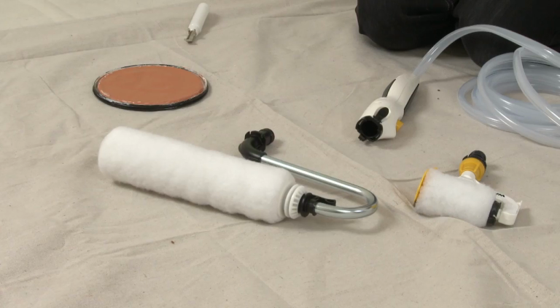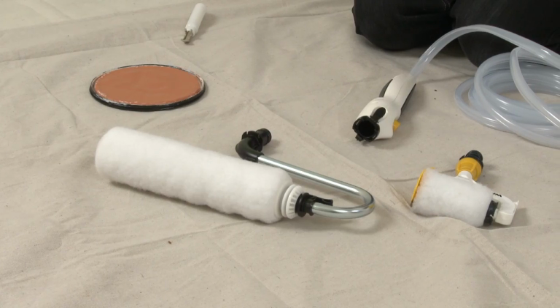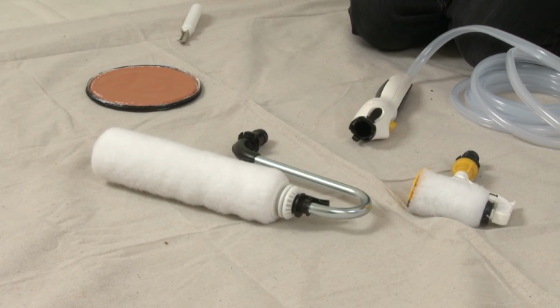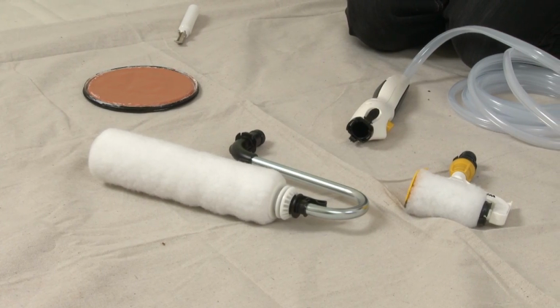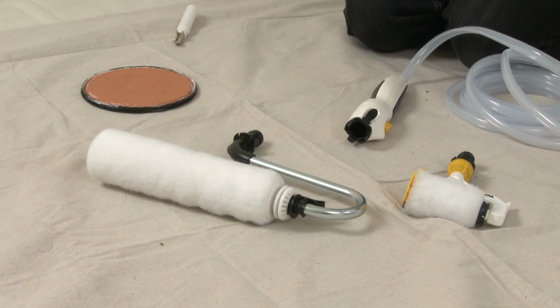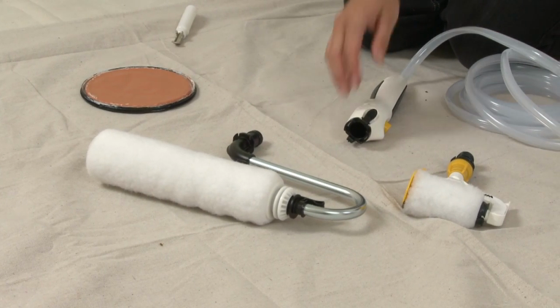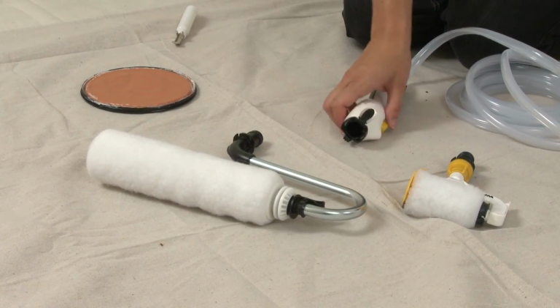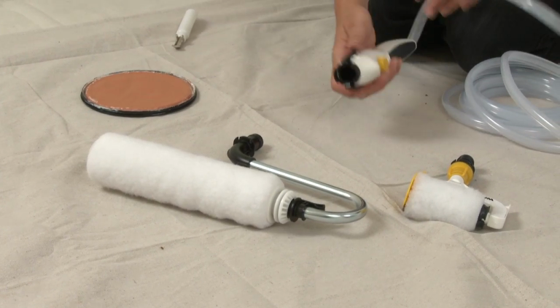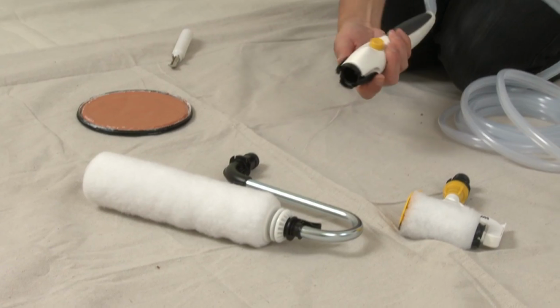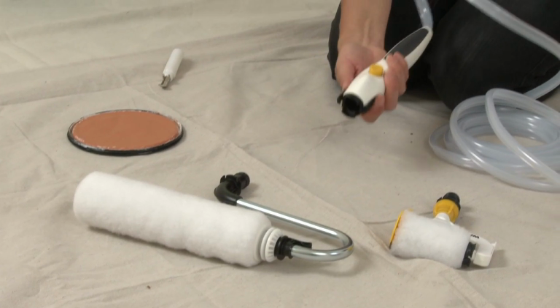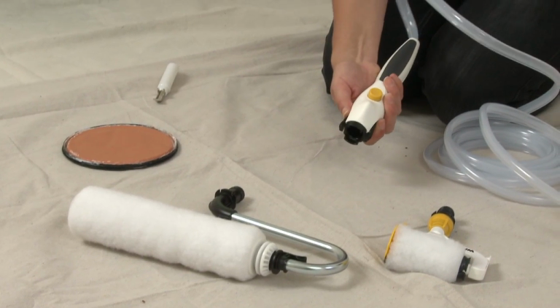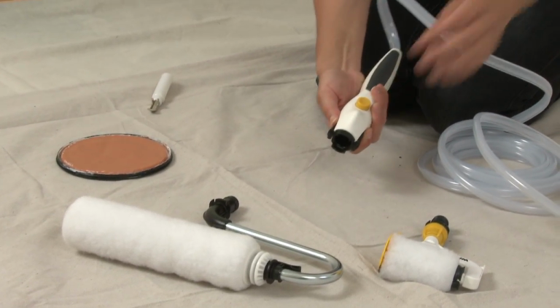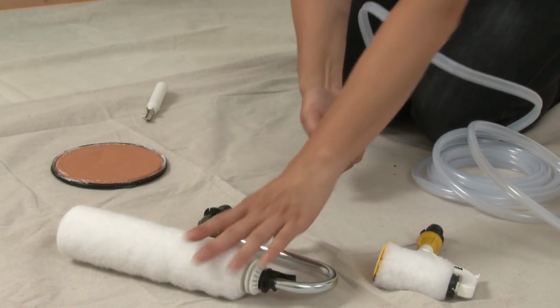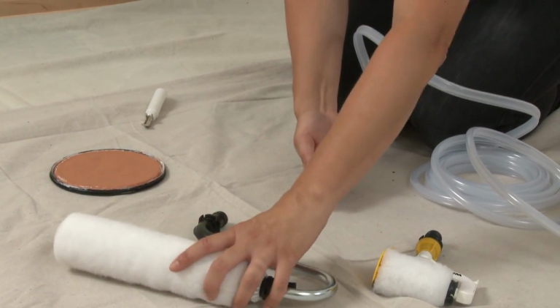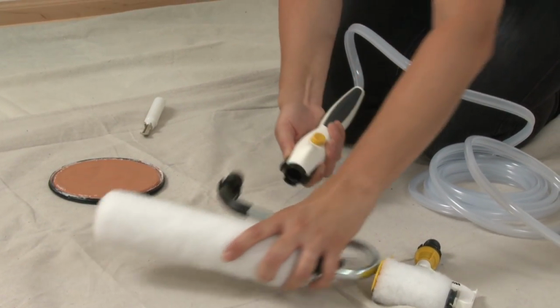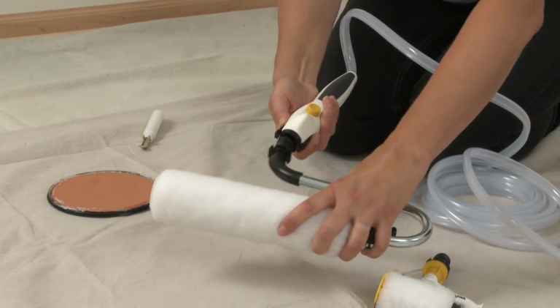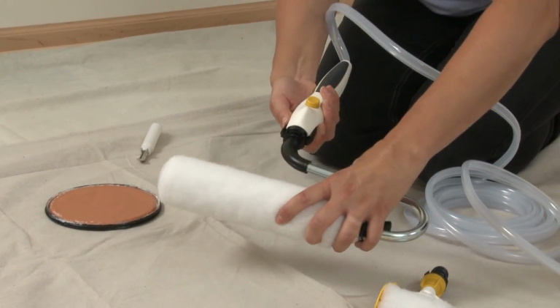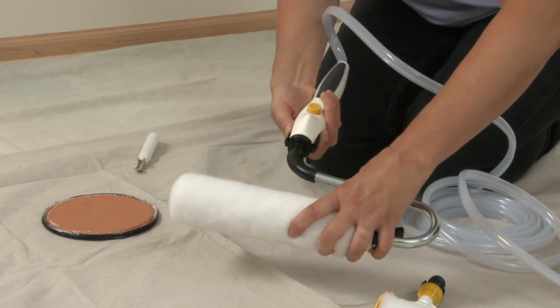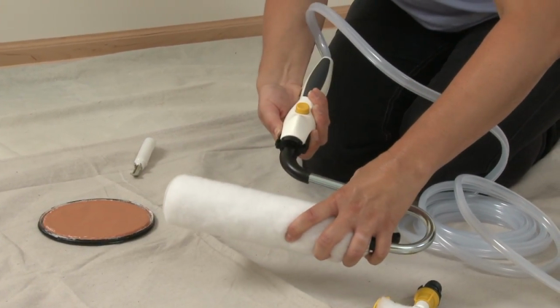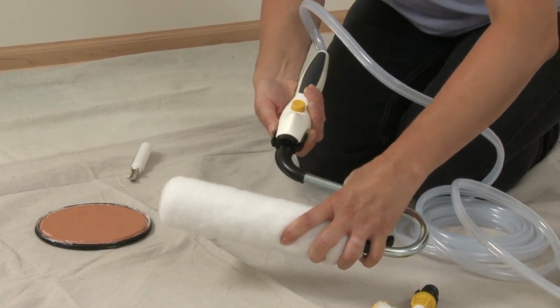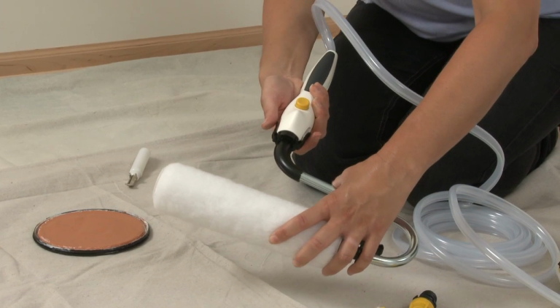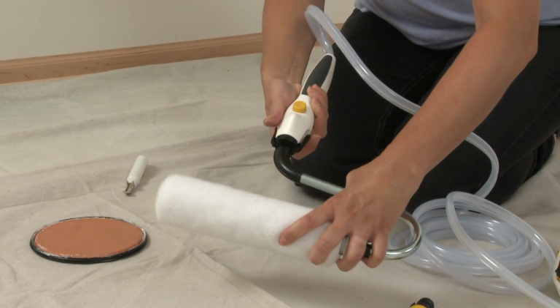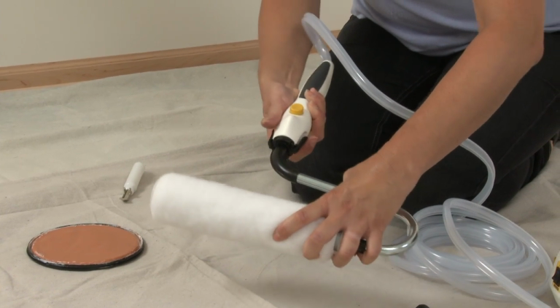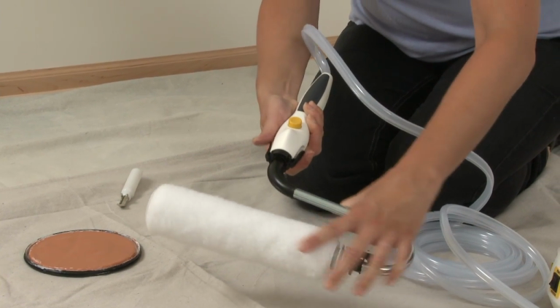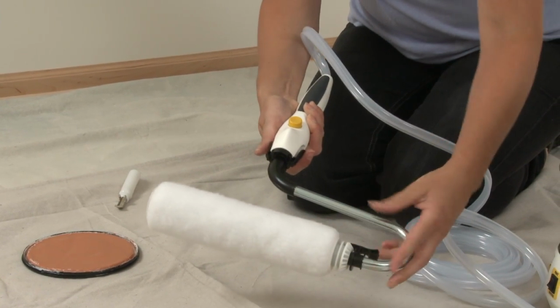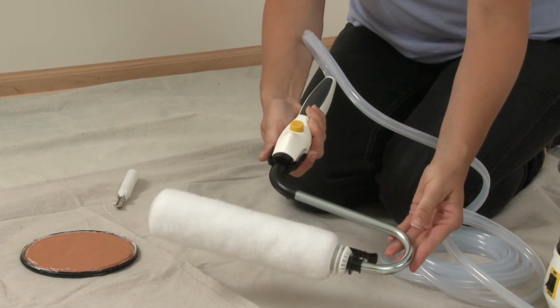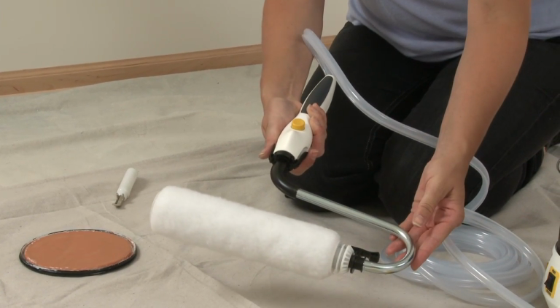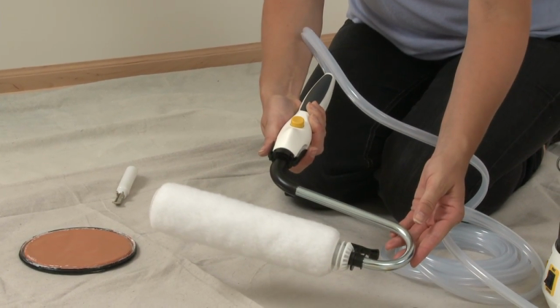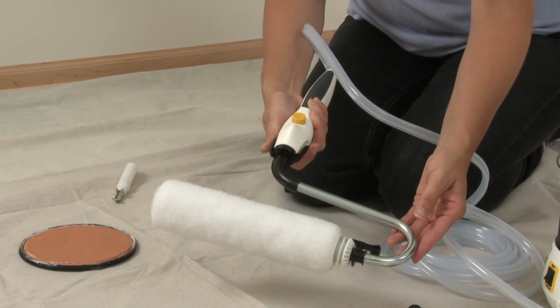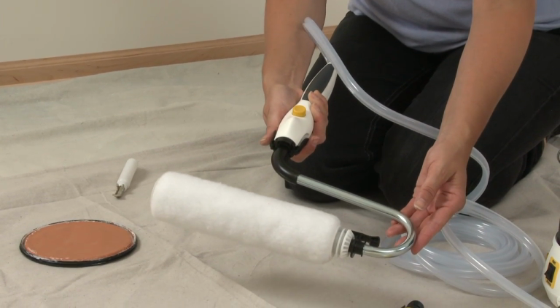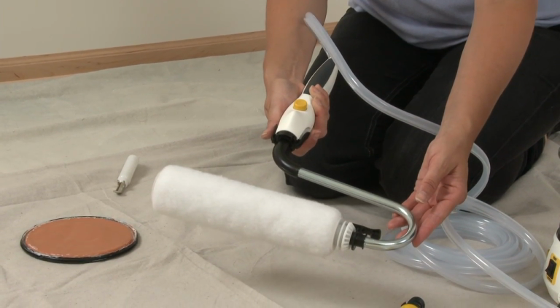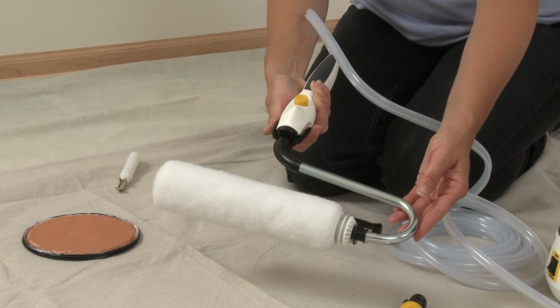Then press the quick-release tabs on the handle and attach the 9-inch roller arm assembly for painting, or the 3-inch SmartEdge roller assembly for tape-free edging. Make sure the roller arm snaps in place.